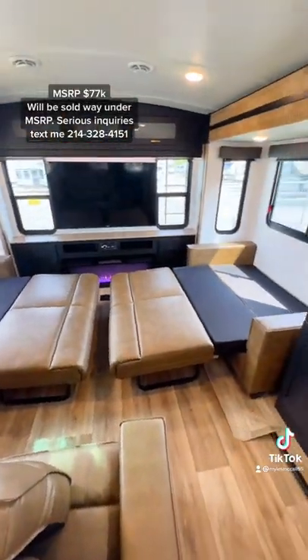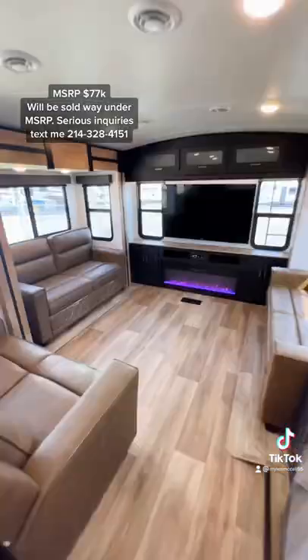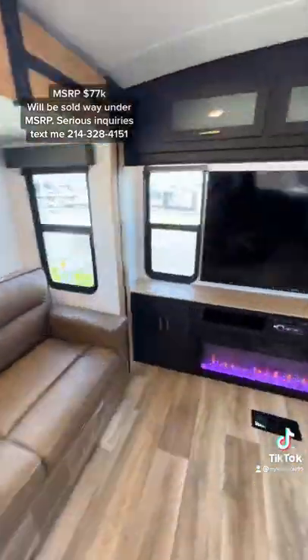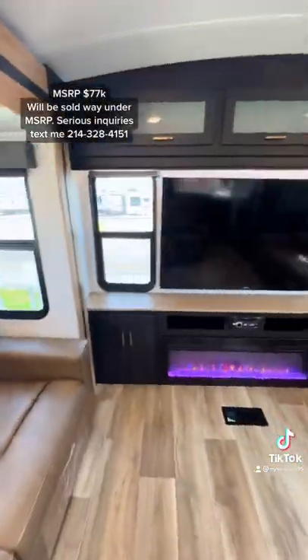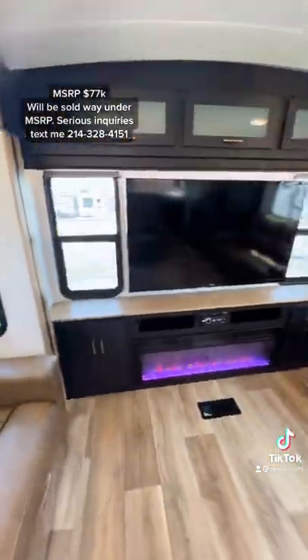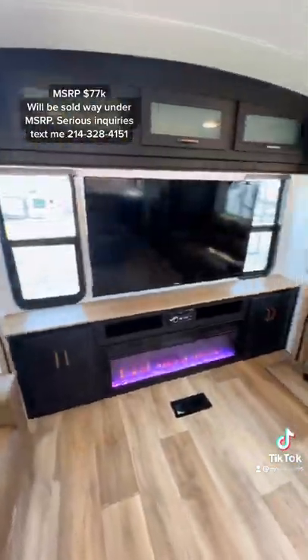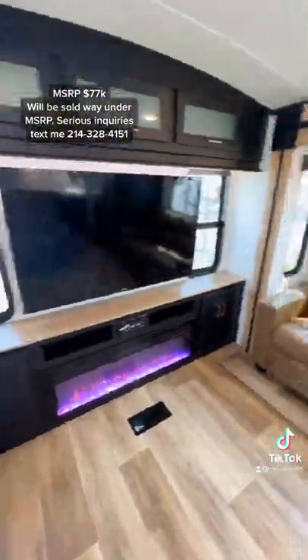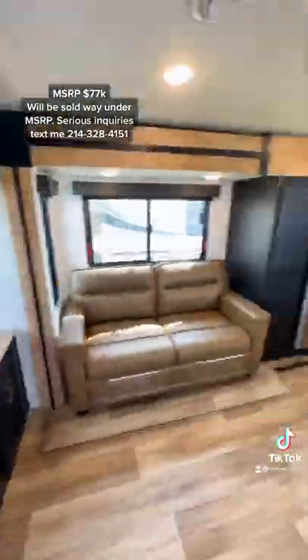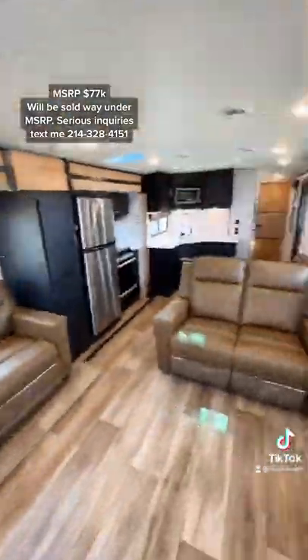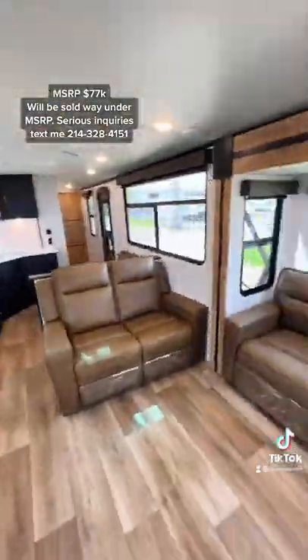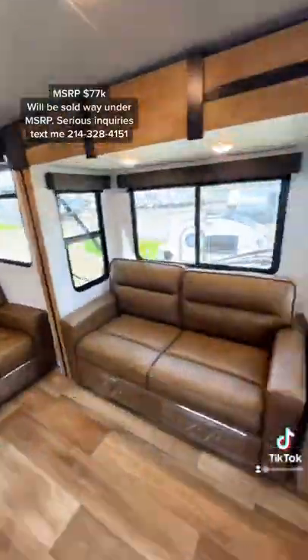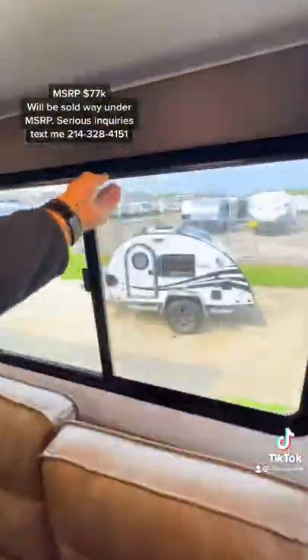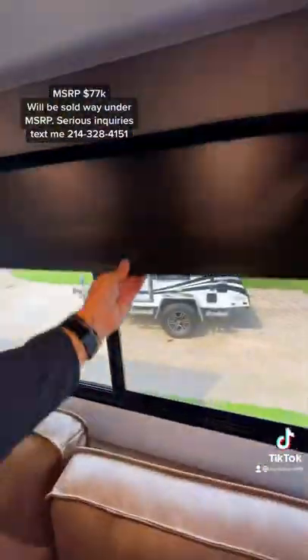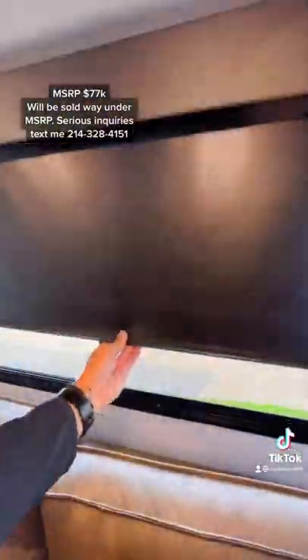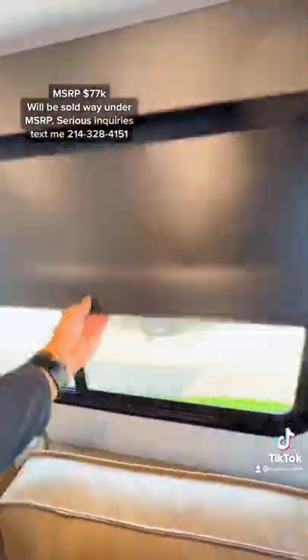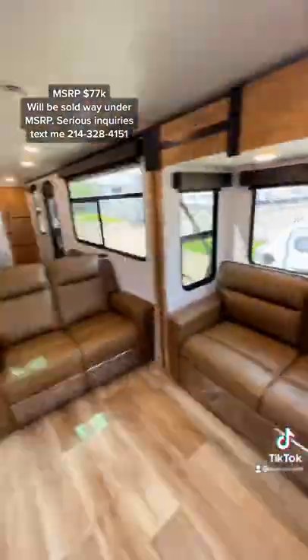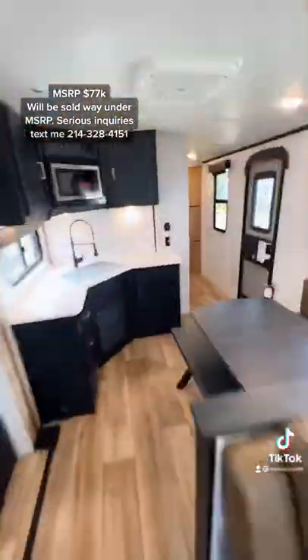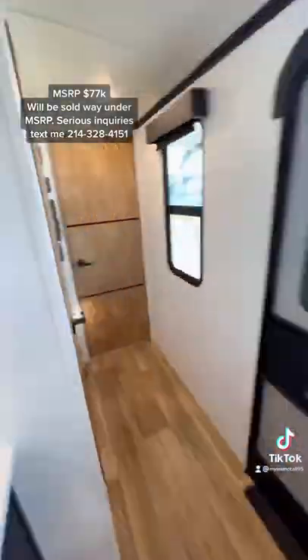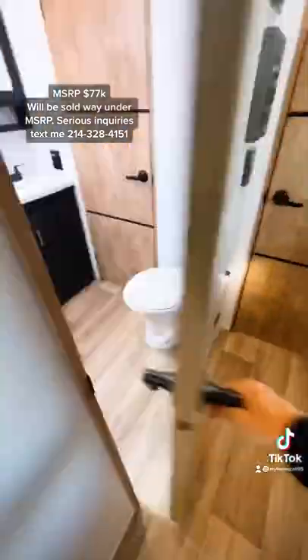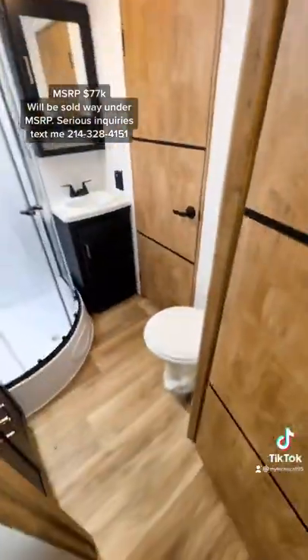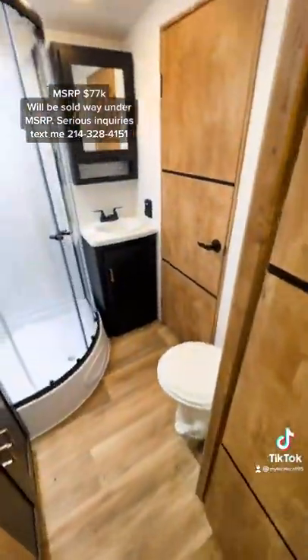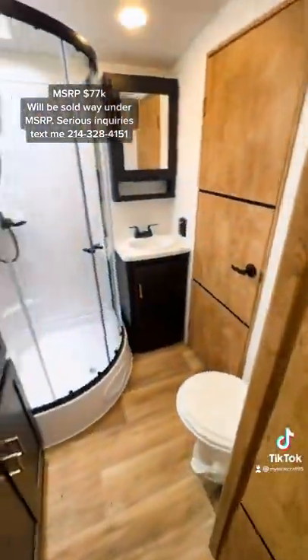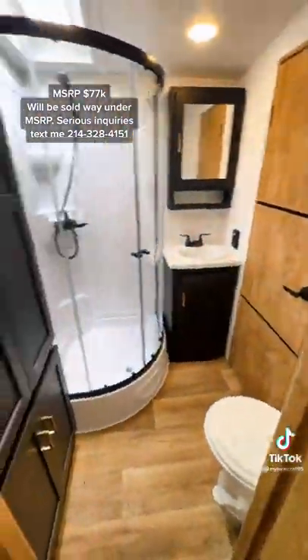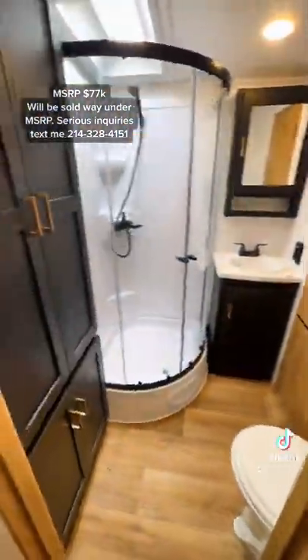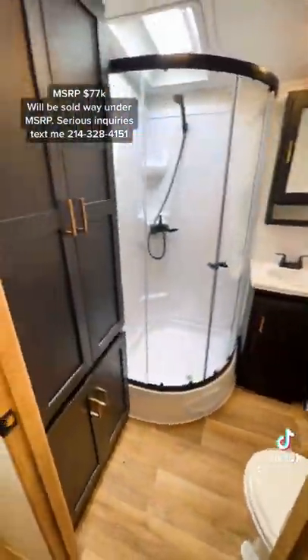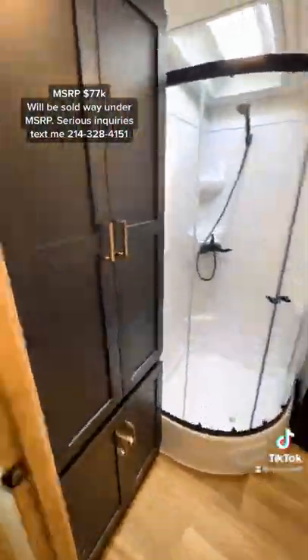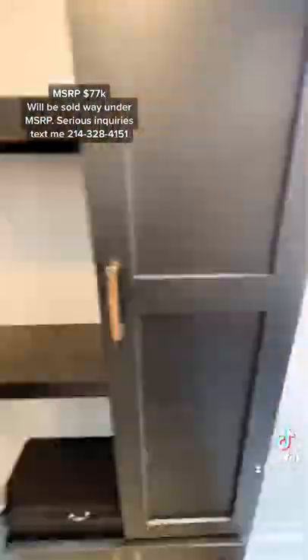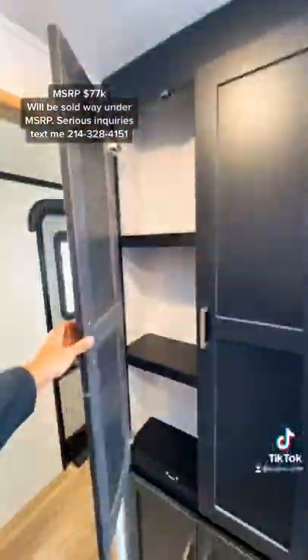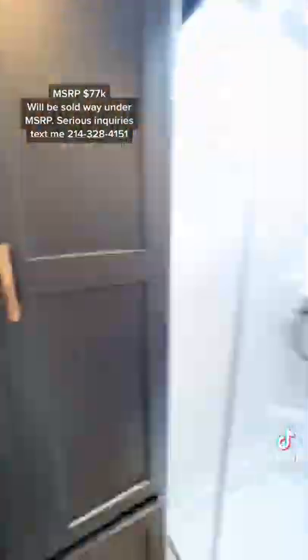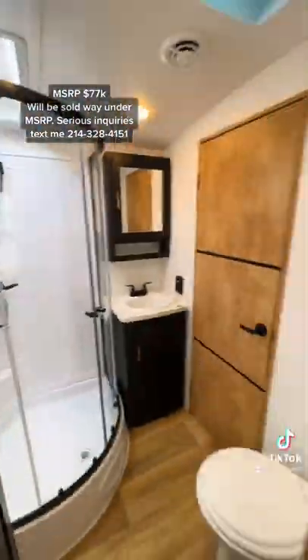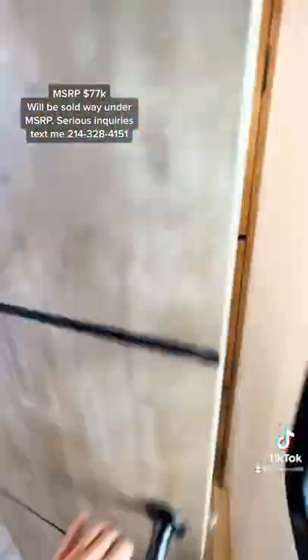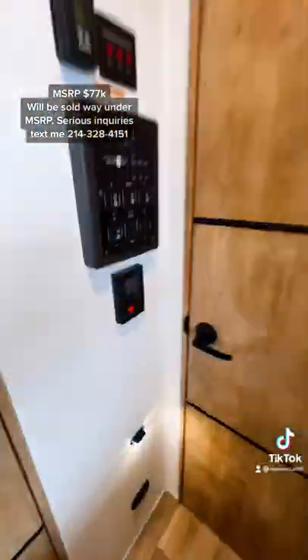There are two beds that pull out of your sofas, a 50-inch screen TV, a fireplace that does put out heat, pull-down blackout shades on all of your windows, a porcelain toilet, and a shower with headroom for about six-four to six-five.